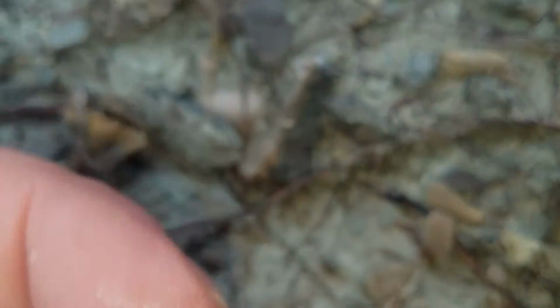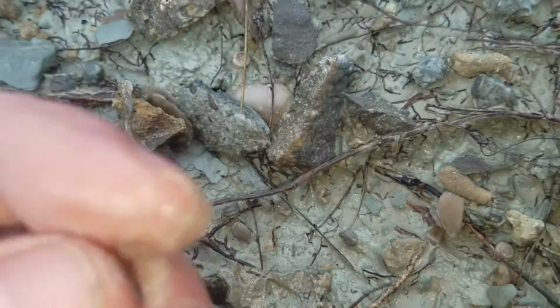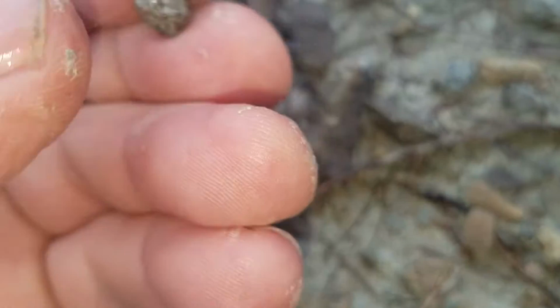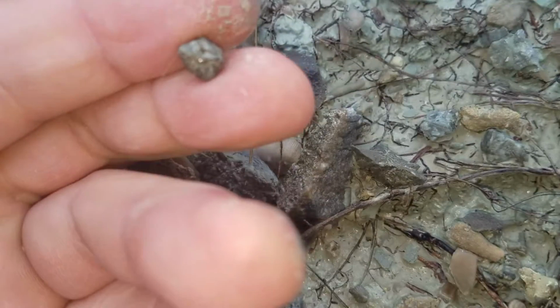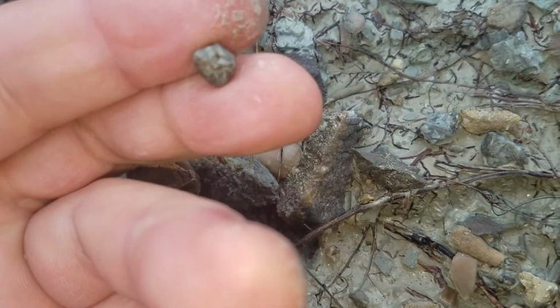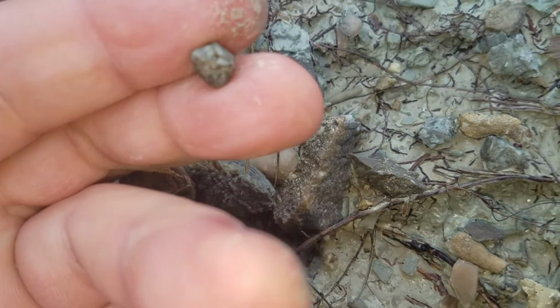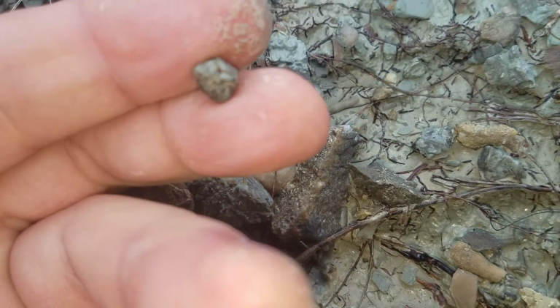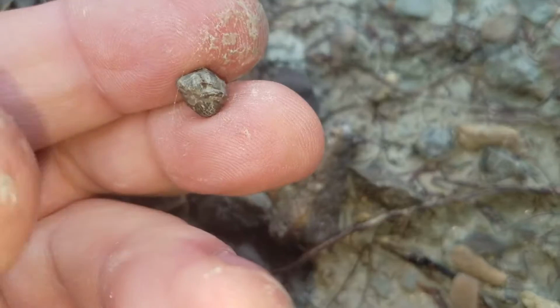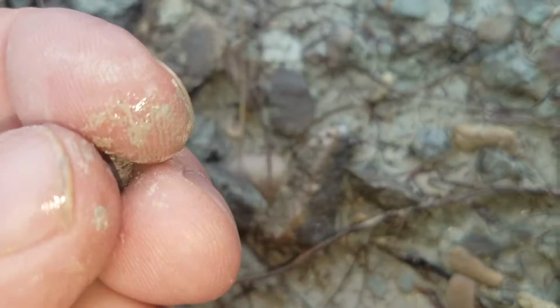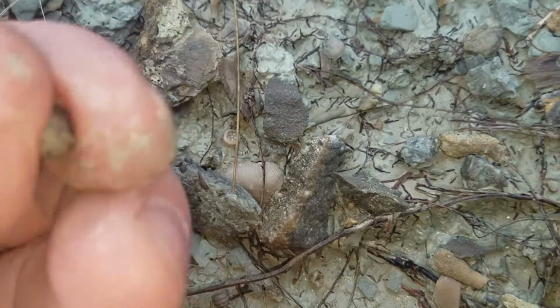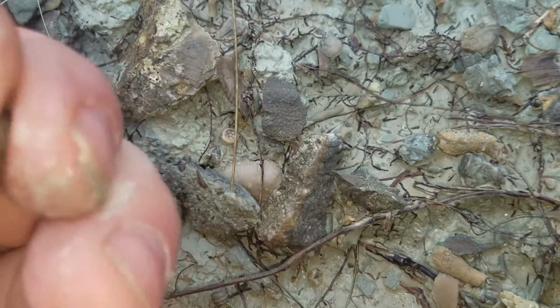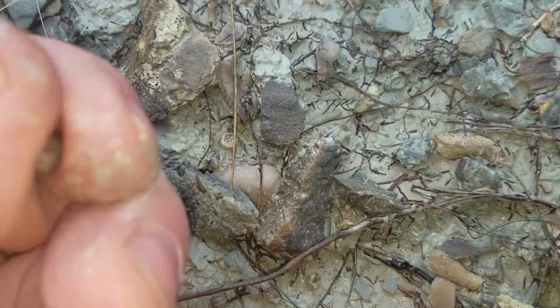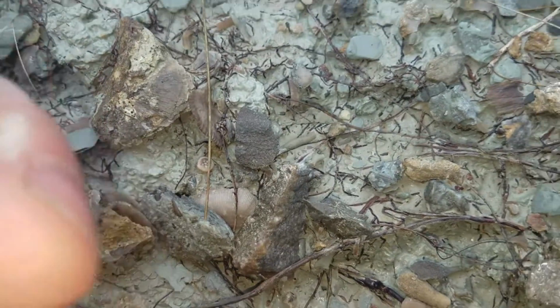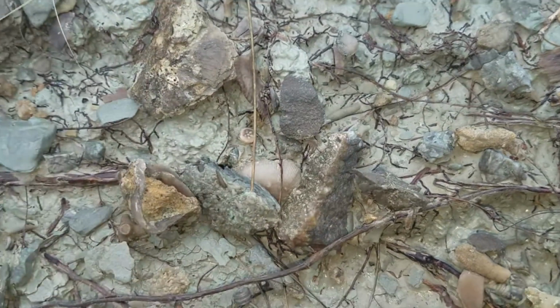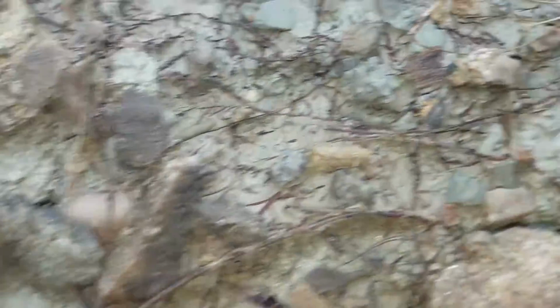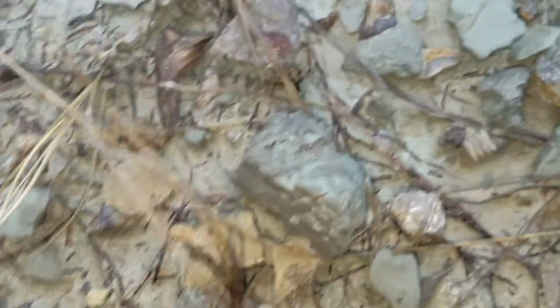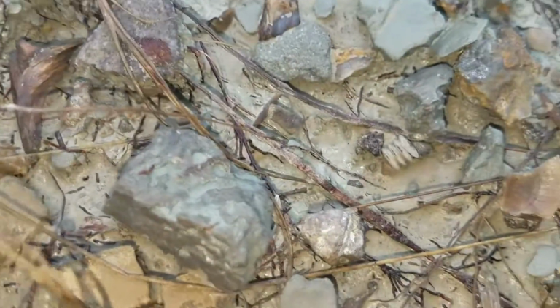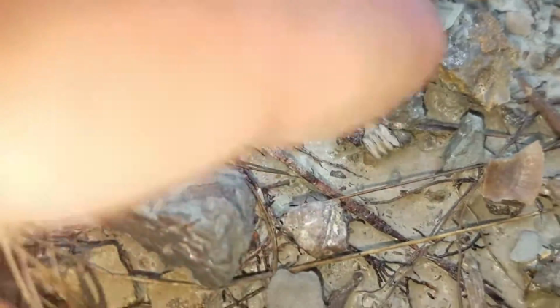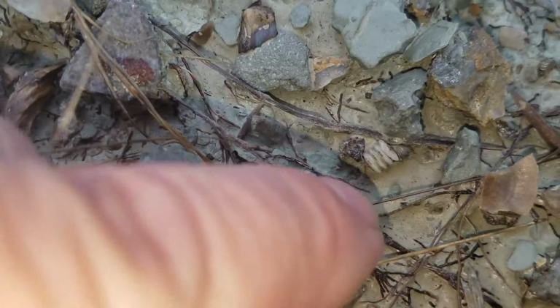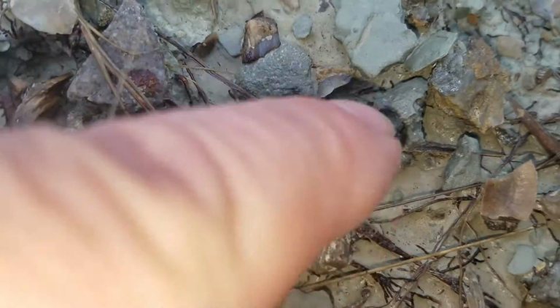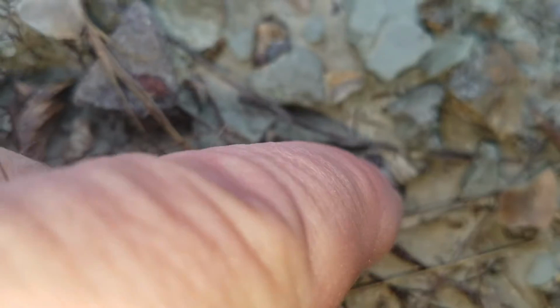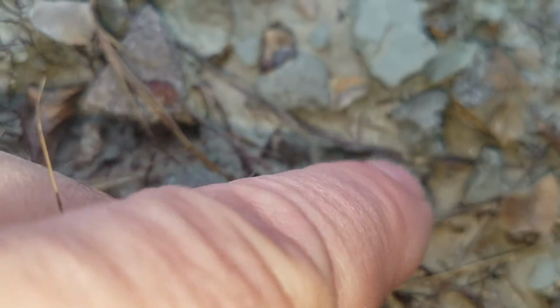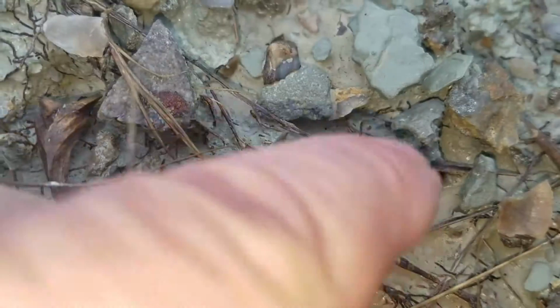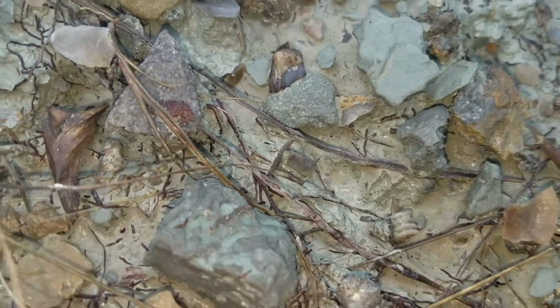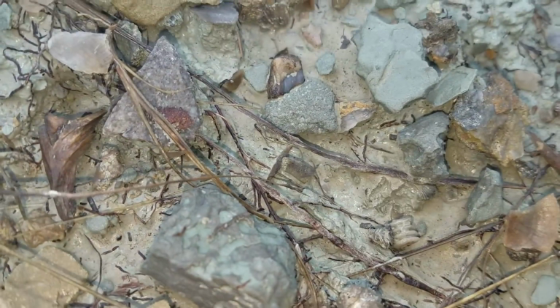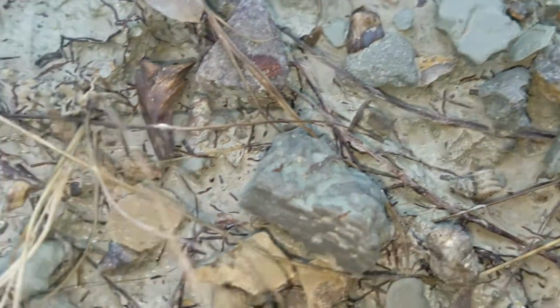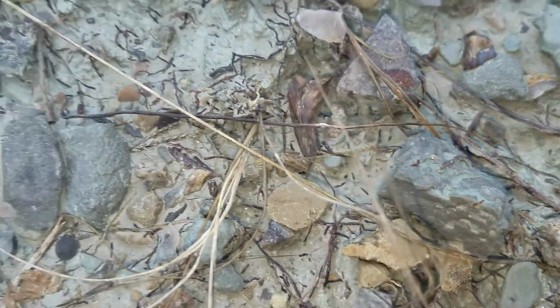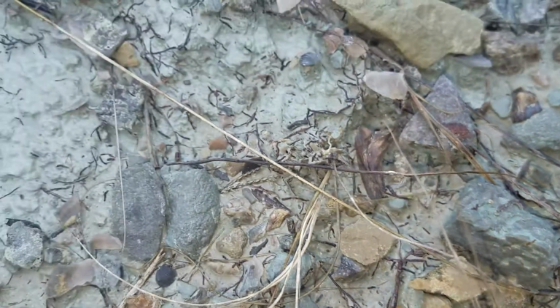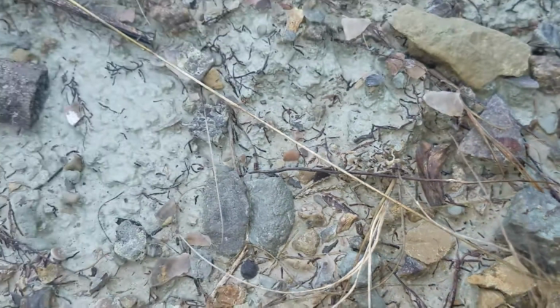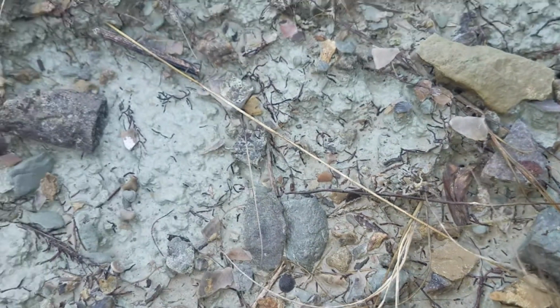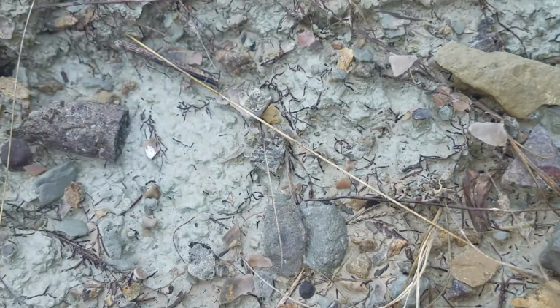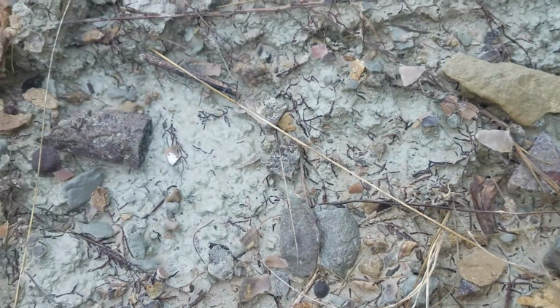It took me a year and a half to find my first one. Let's see the crinoid stems — there are lots of great examples of these, all over this shell limestone.